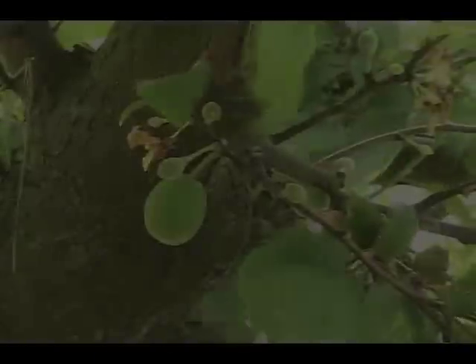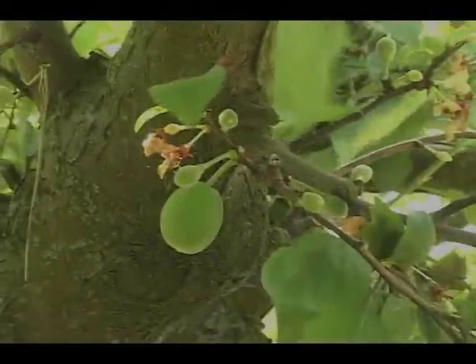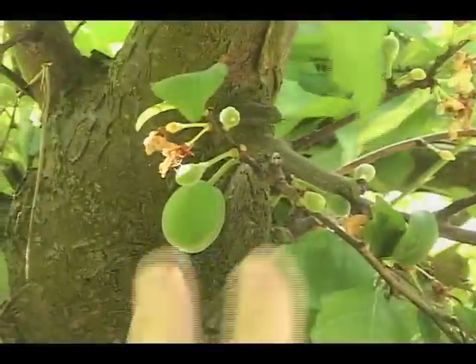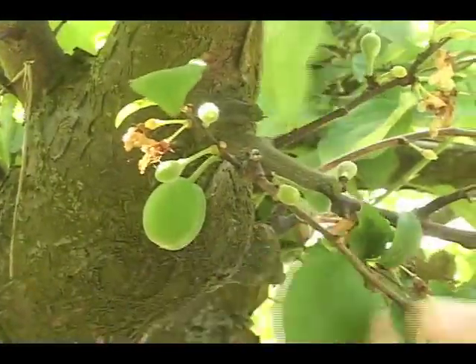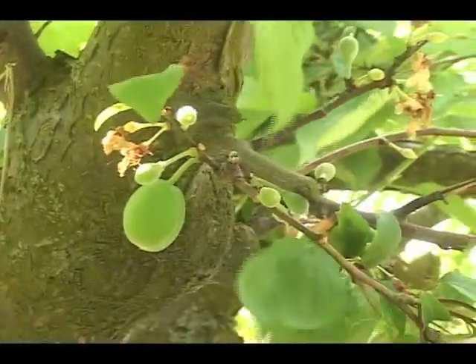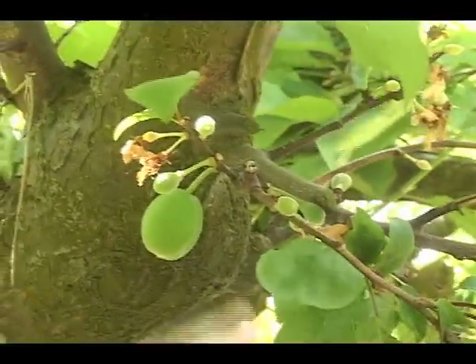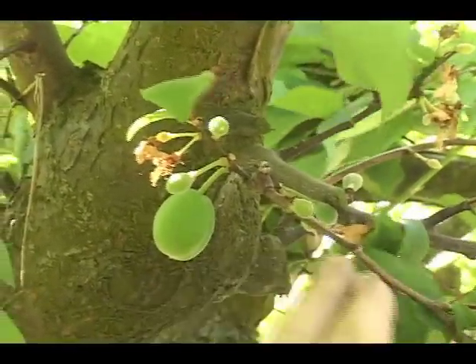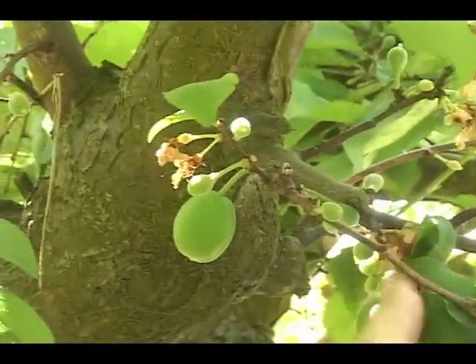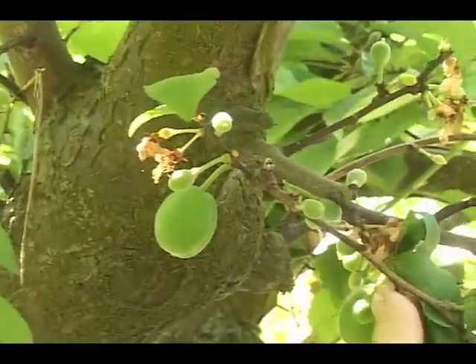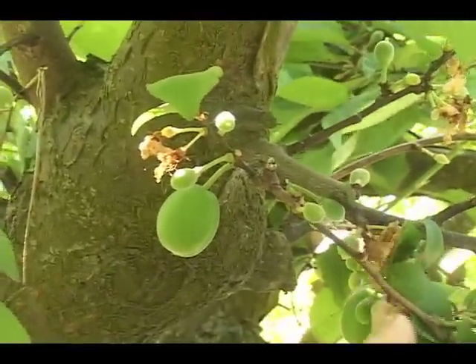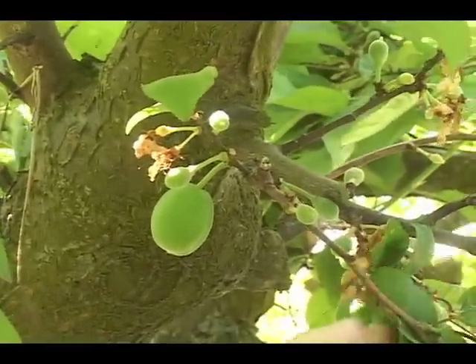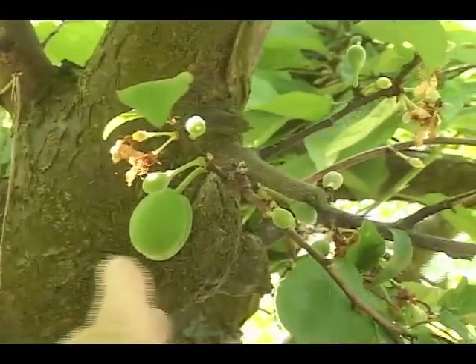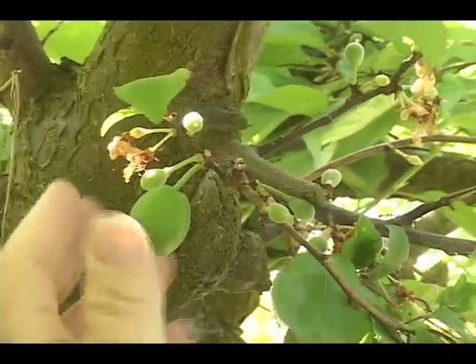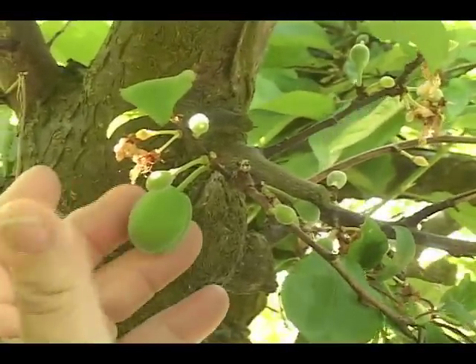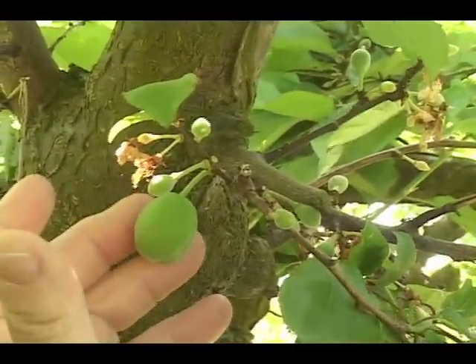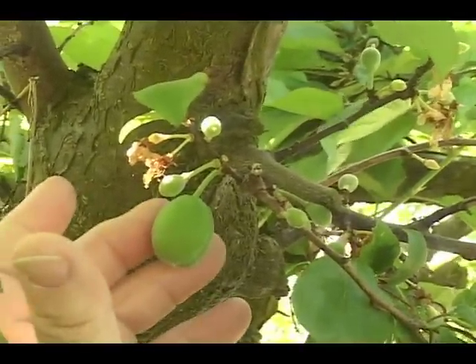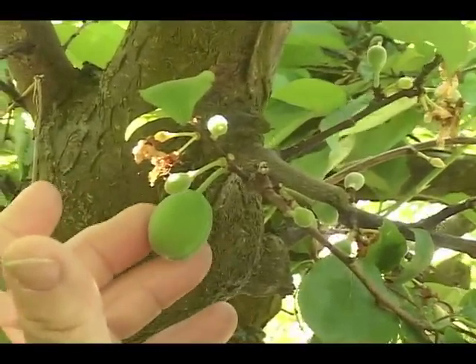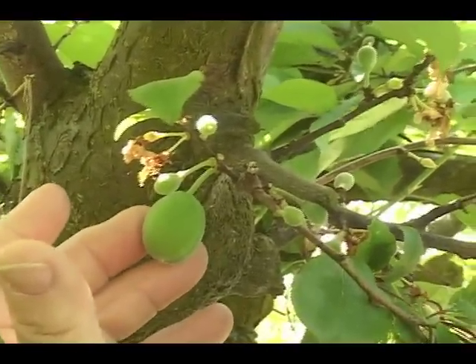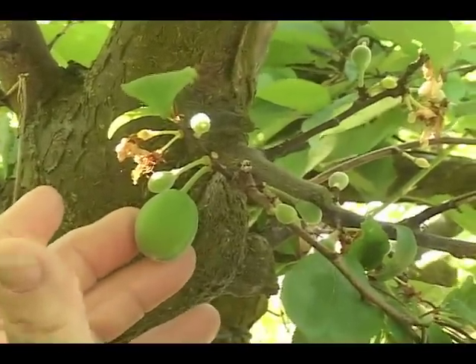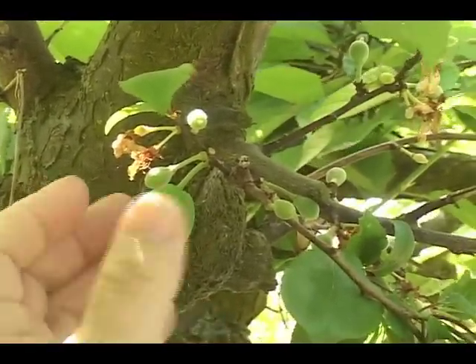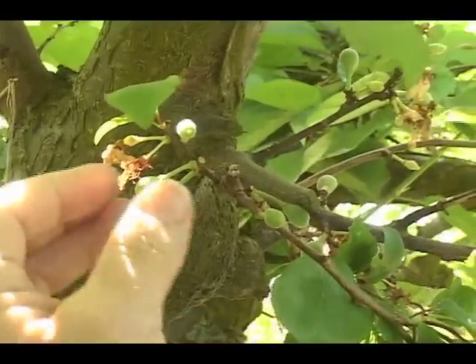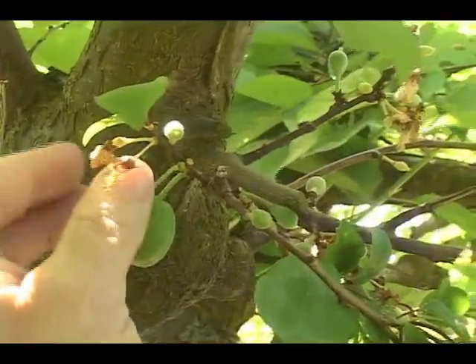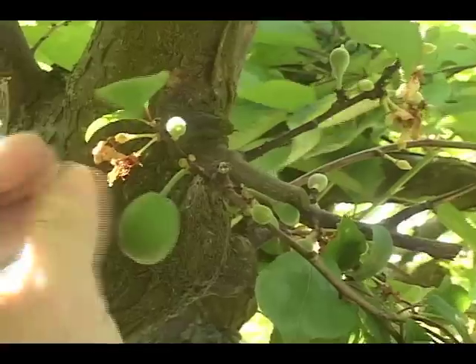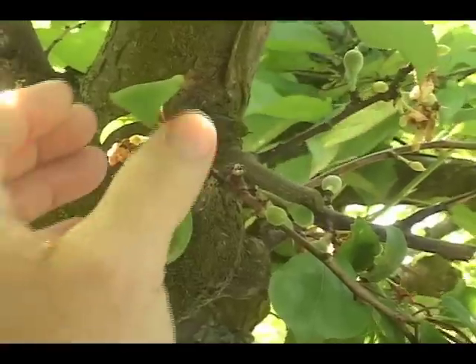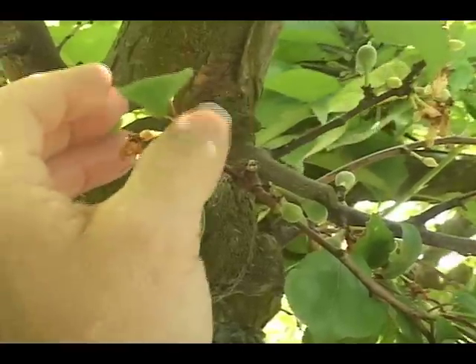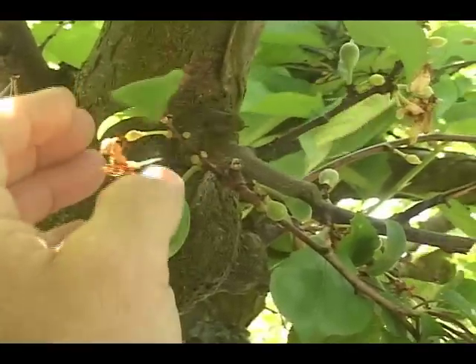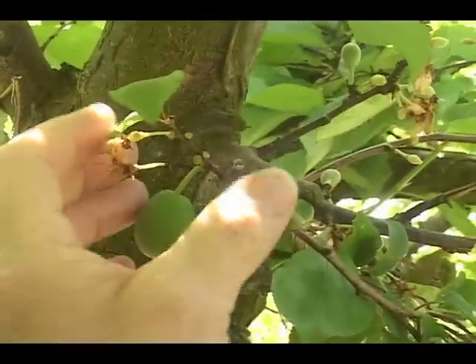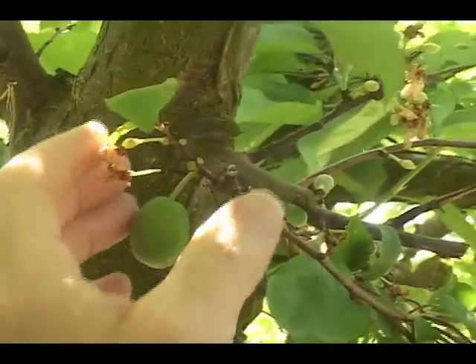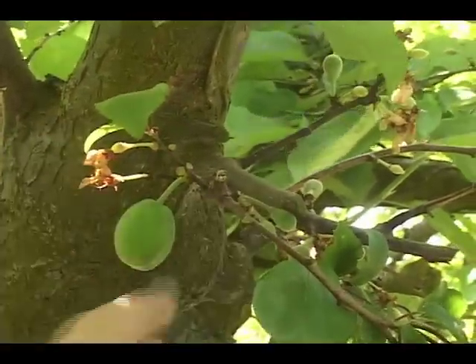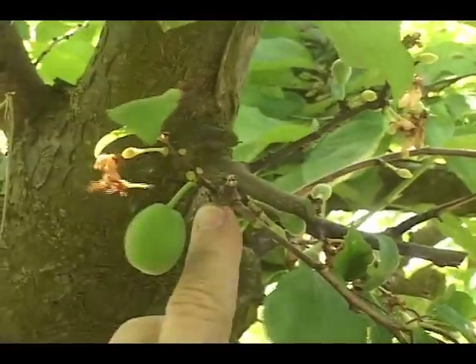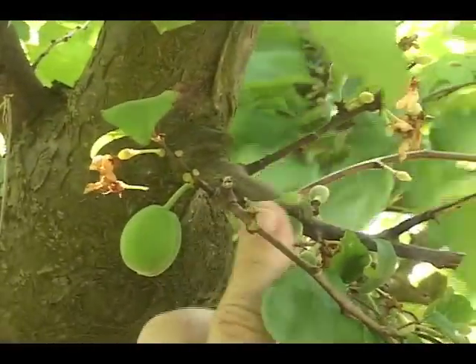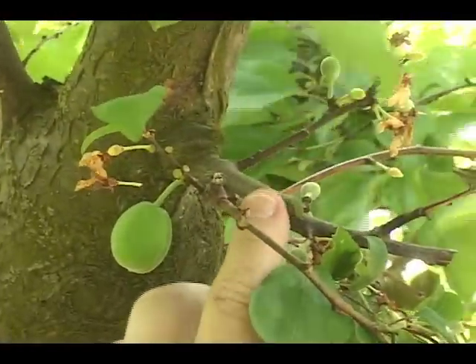A common question is: what is unpollinated versus pollinated fruit? This is a pollinated fruit. Those that knock off lightly to the touch are unpollinated fruit.